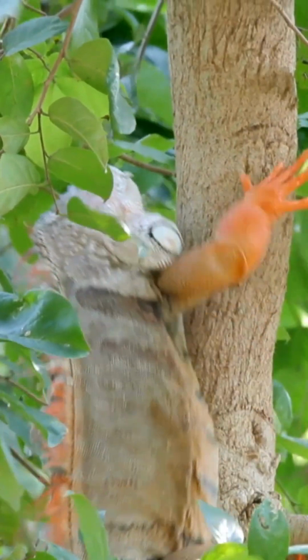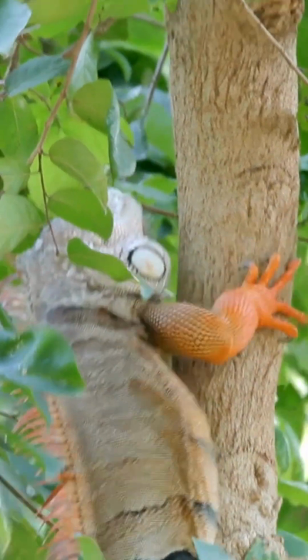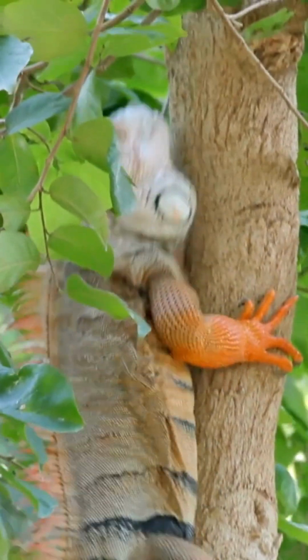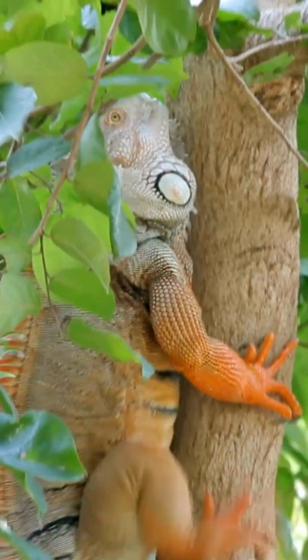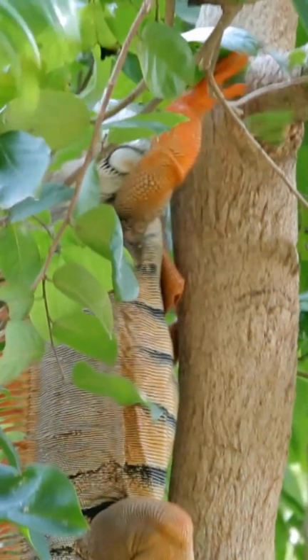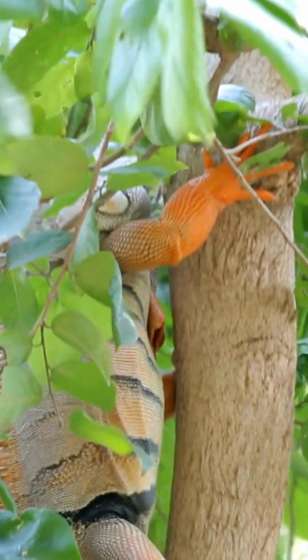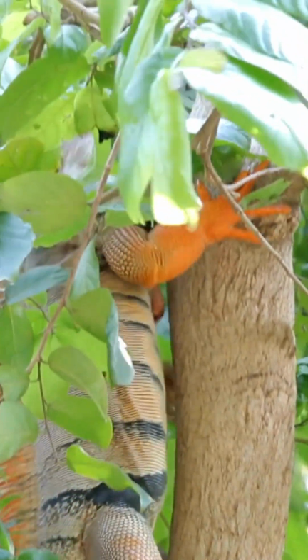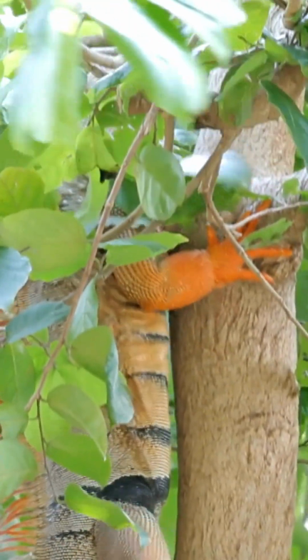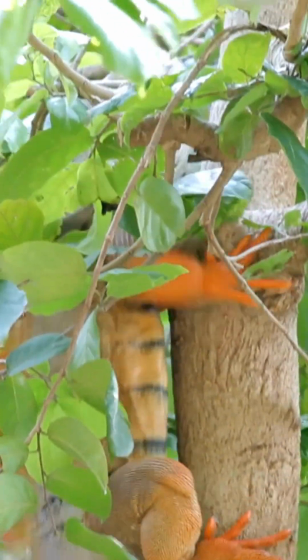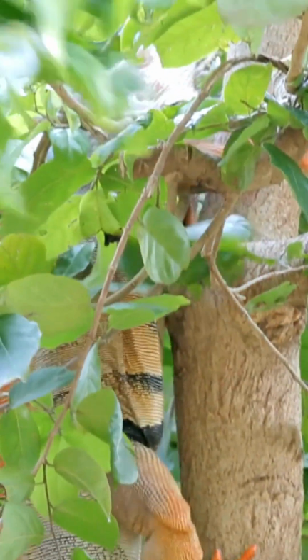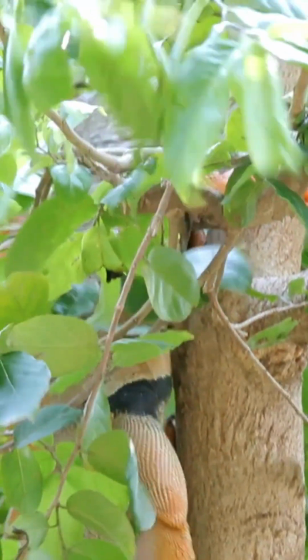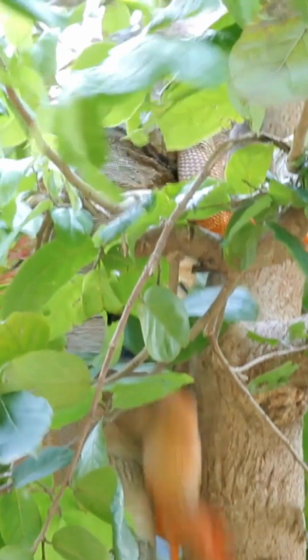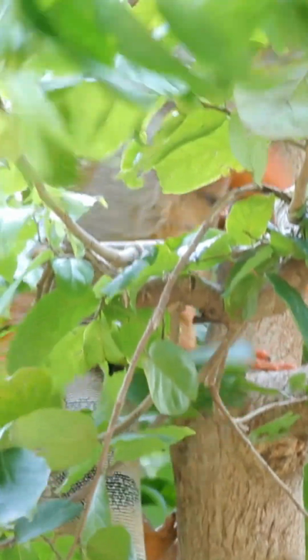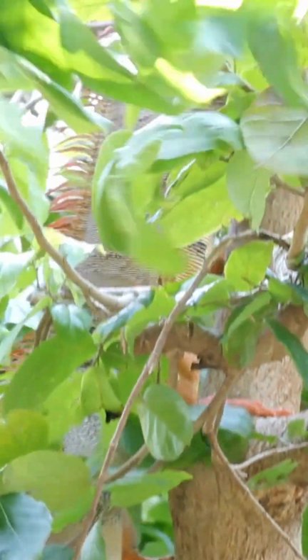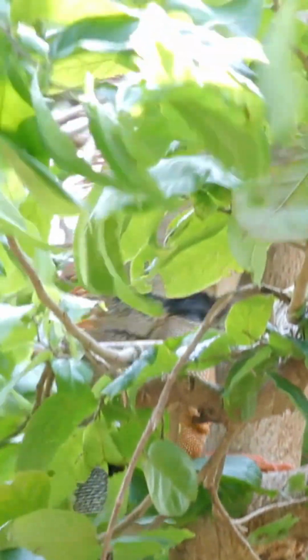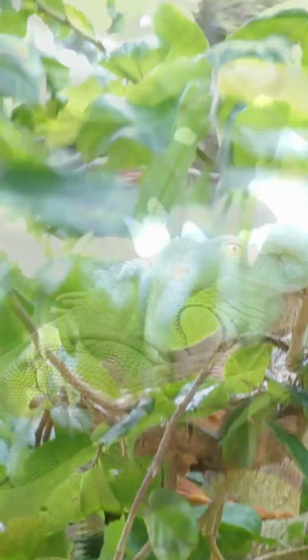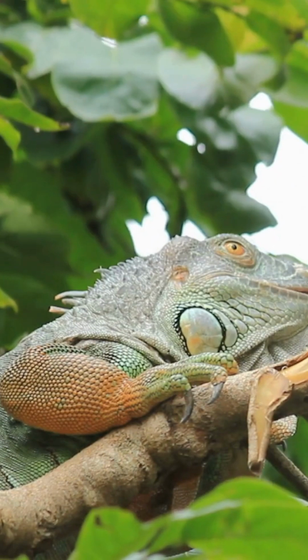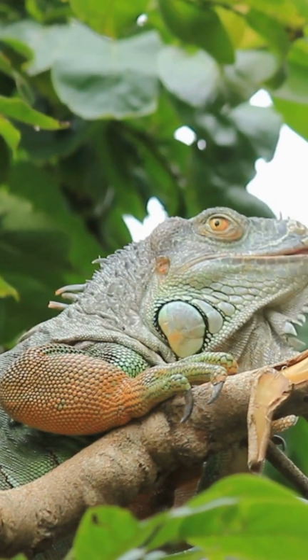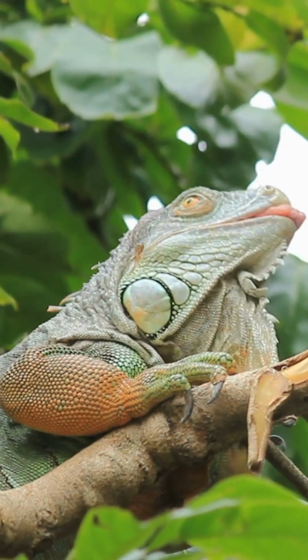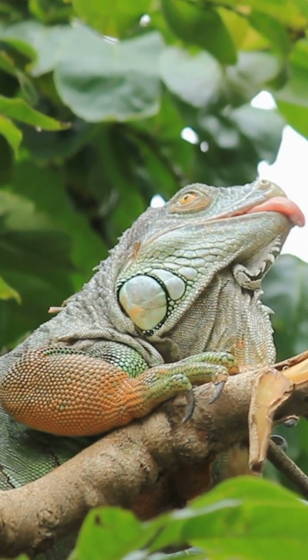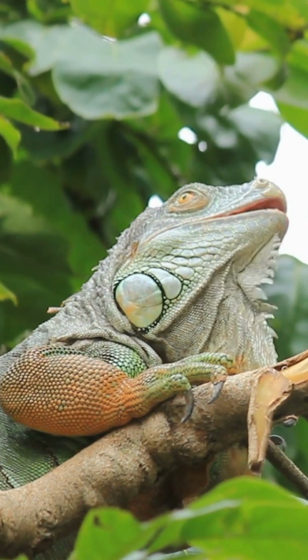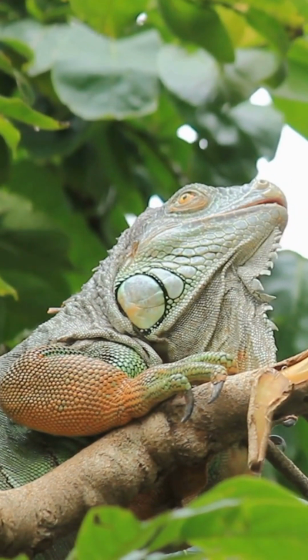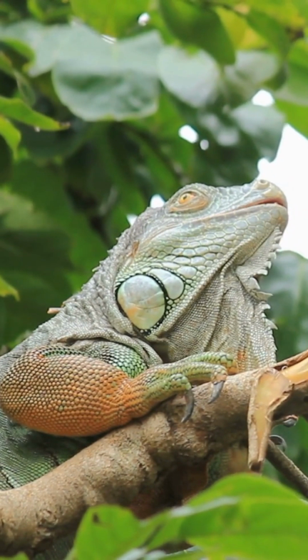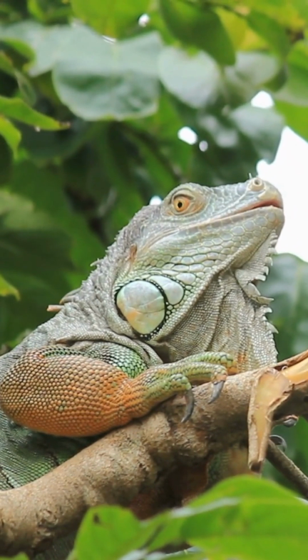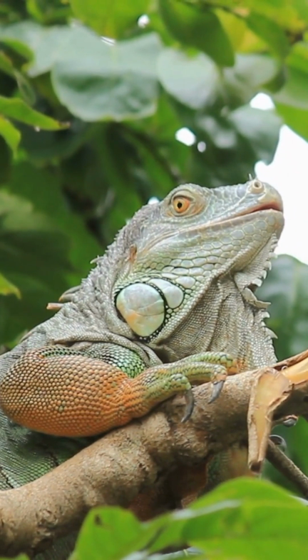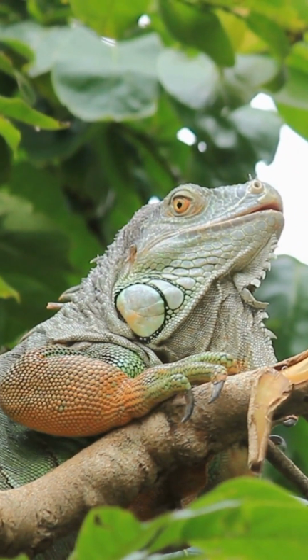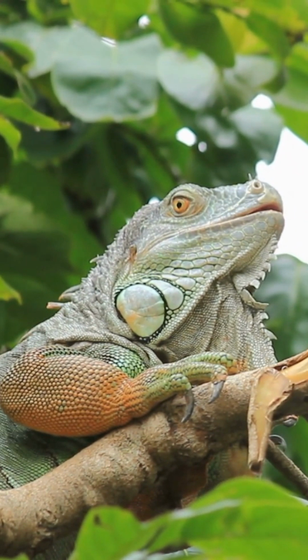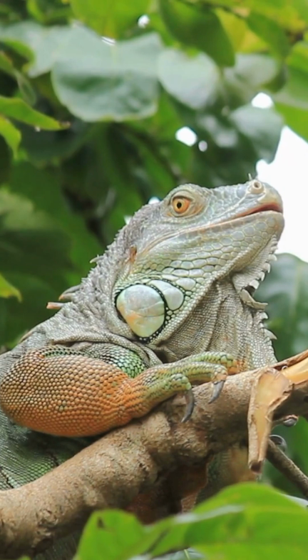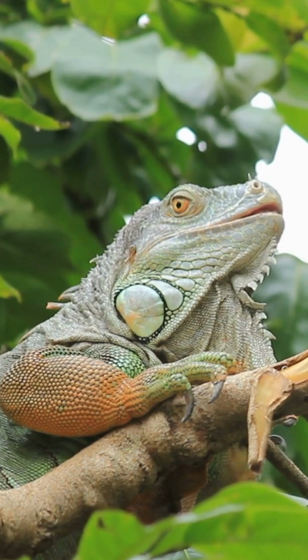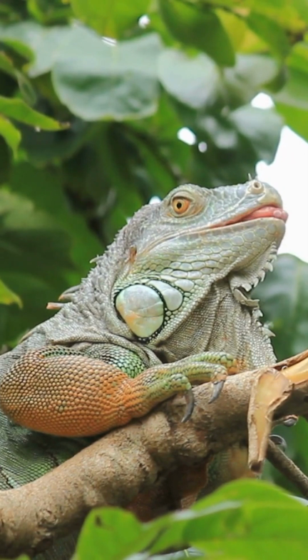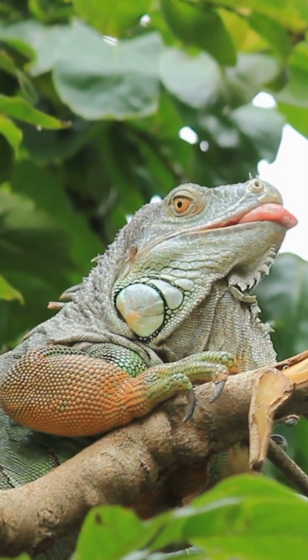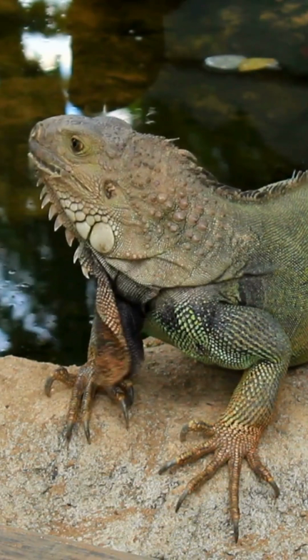Iguanas are excellent climbers, often seen high up in trees. In fact, they can fall from heights of up to 40 feet and still survive, thanks to their strong legs and tails.